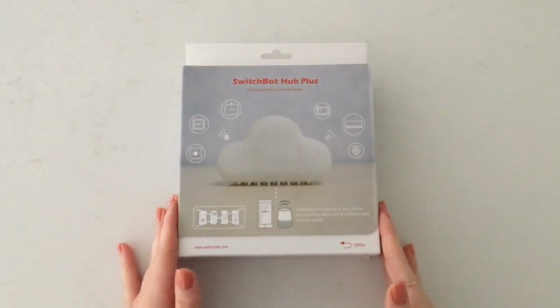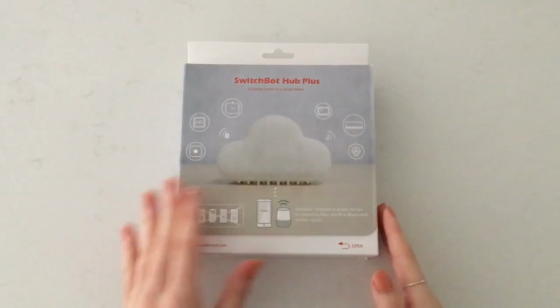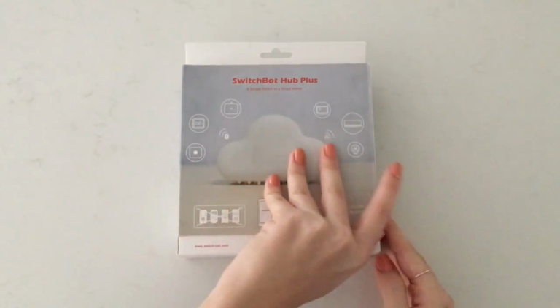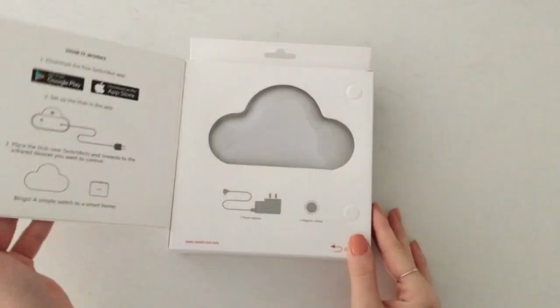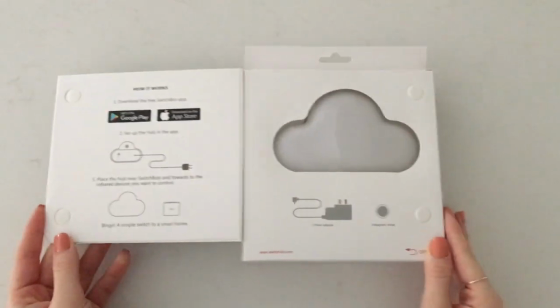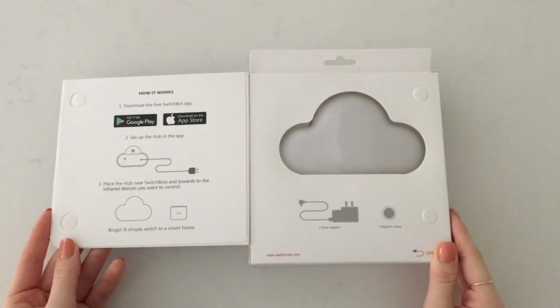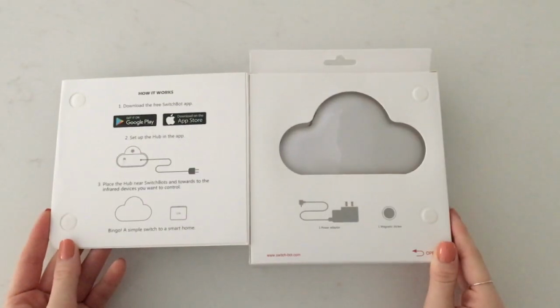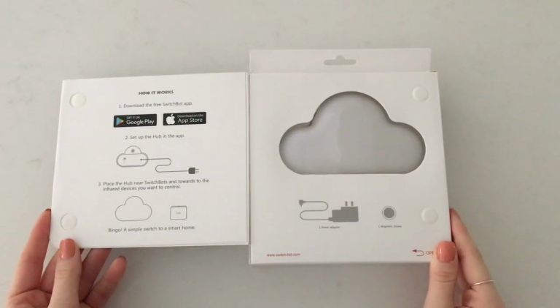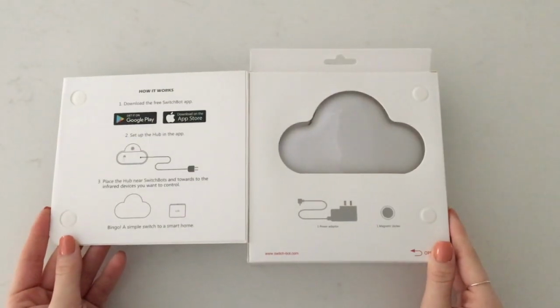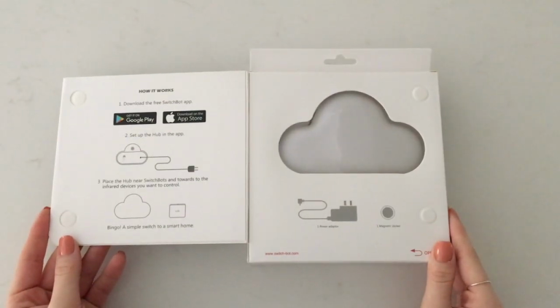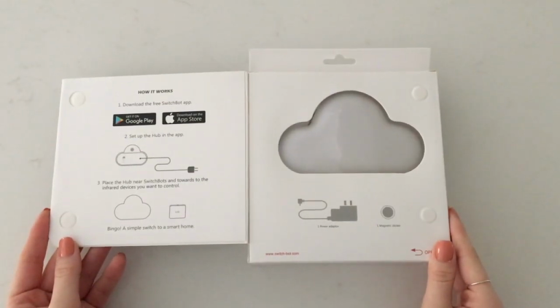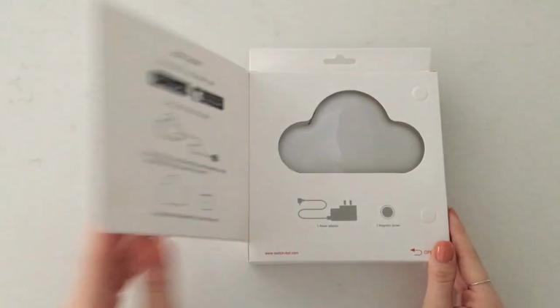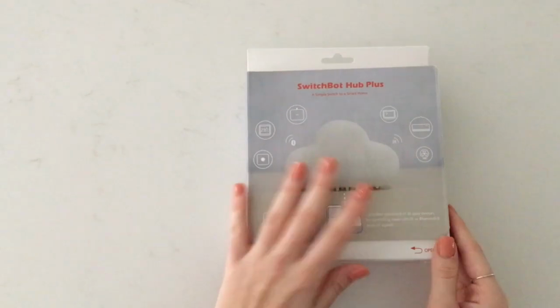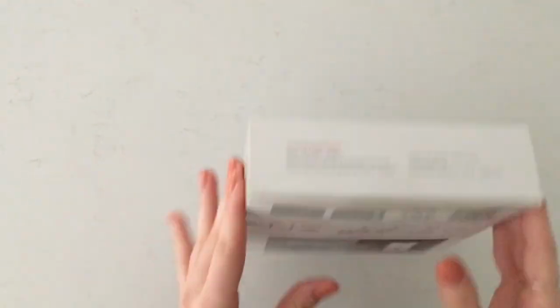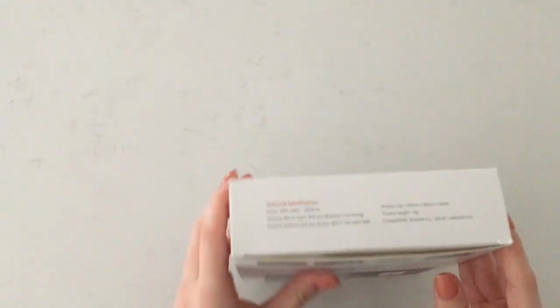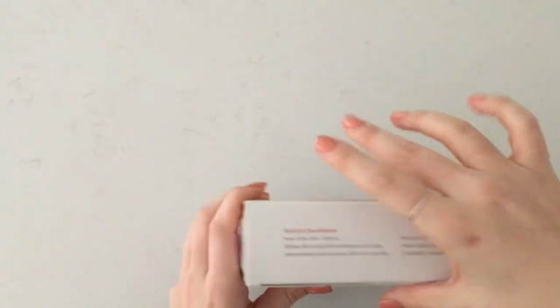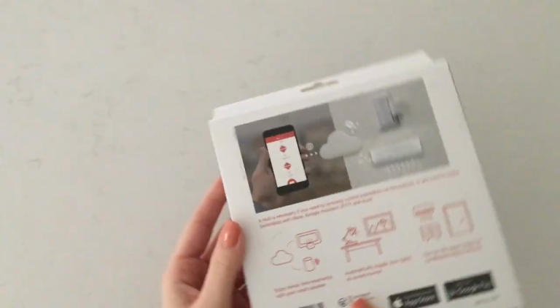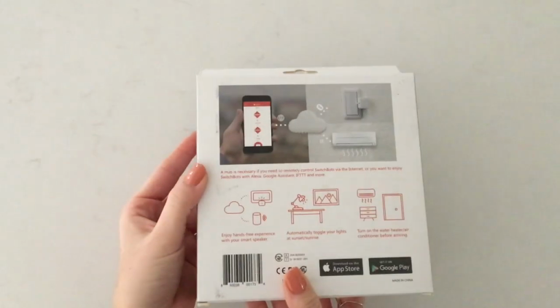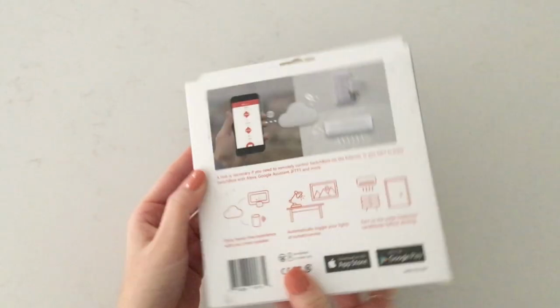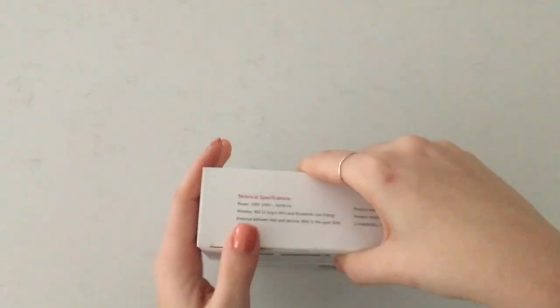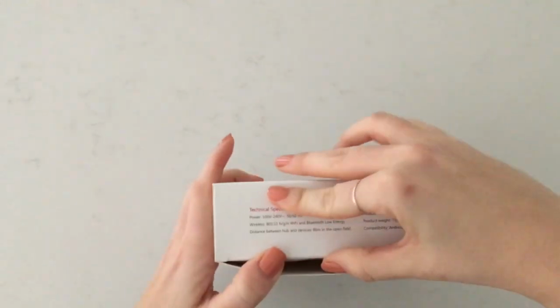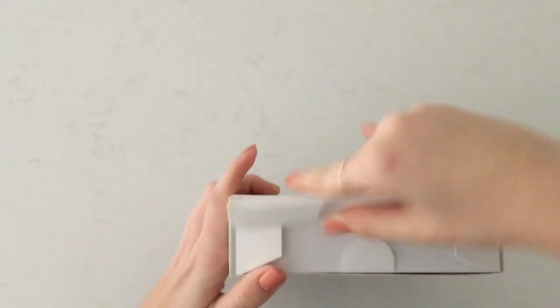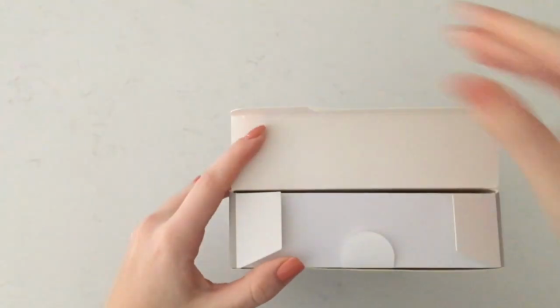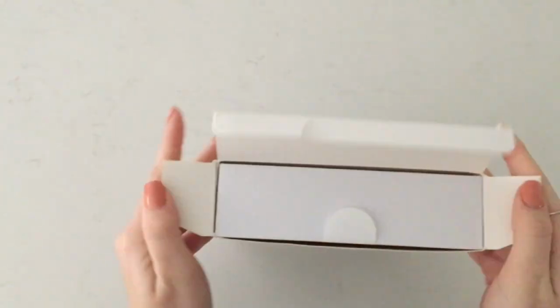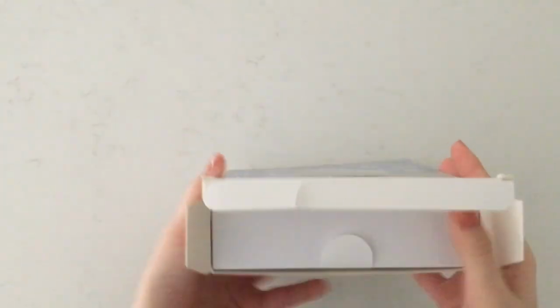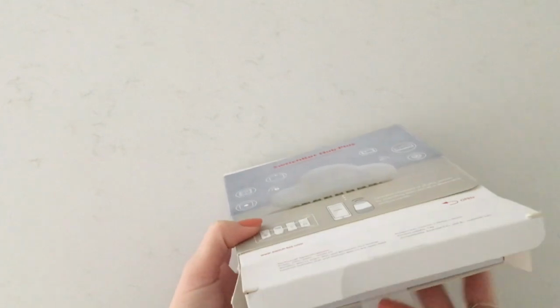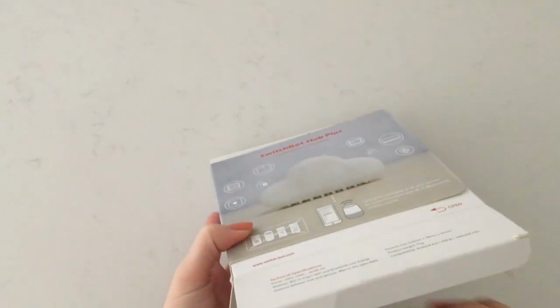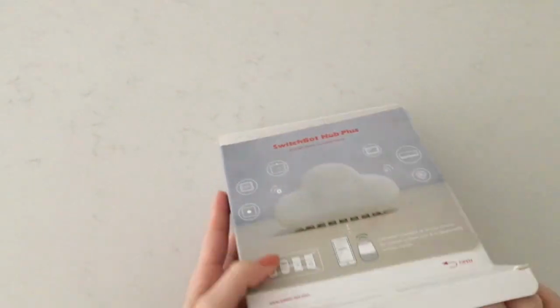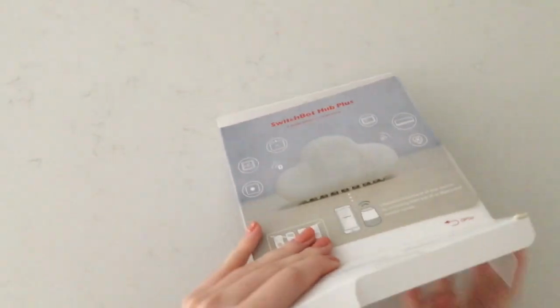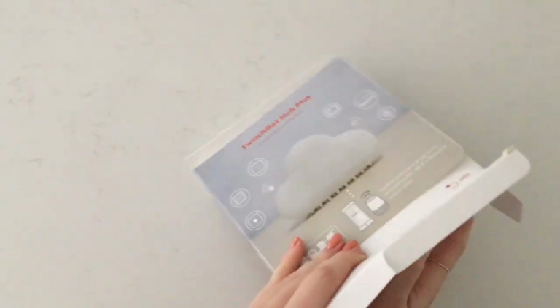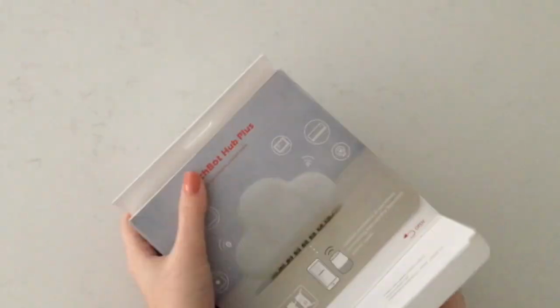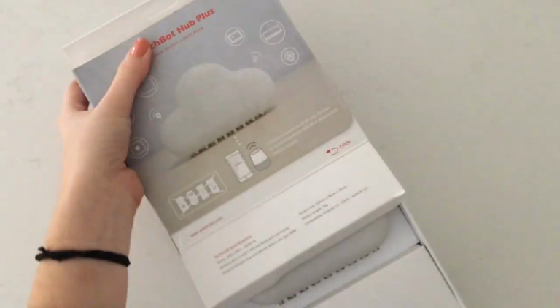Before we show you how to set up this device, let's unbox it. Right away it explains how it works. Simply download the app, plug in the device, and place the hub toward the infrared electronic you'd like to control.